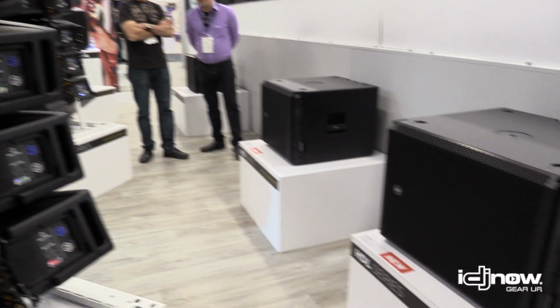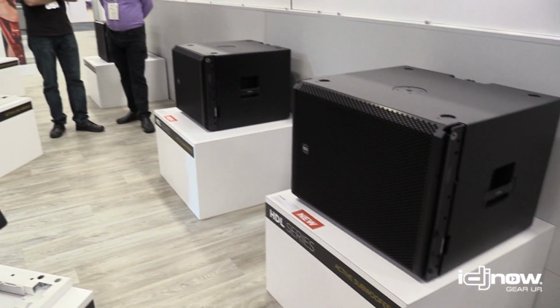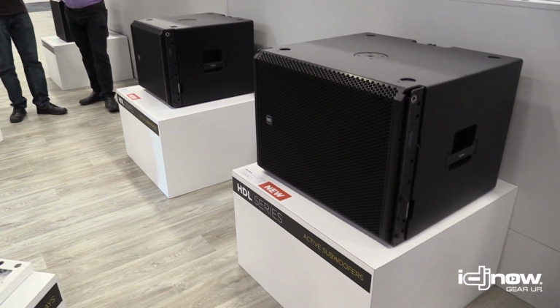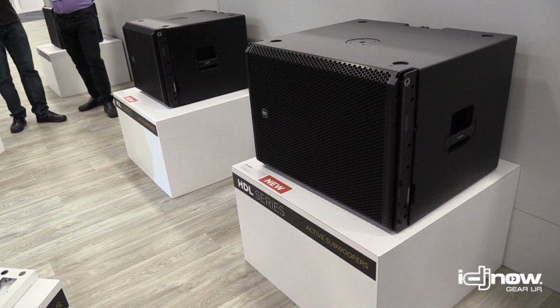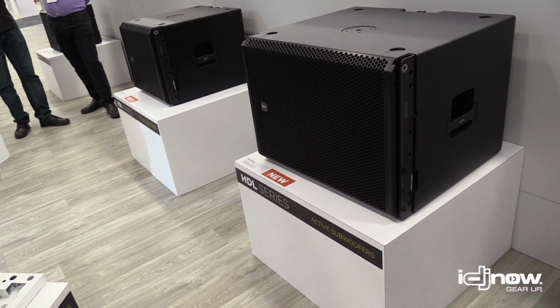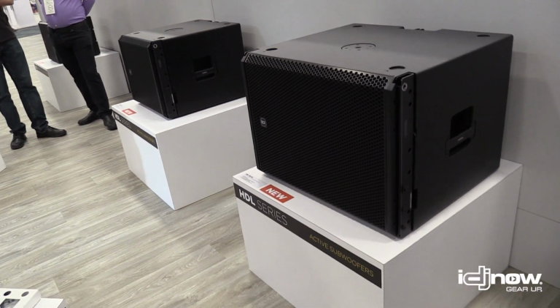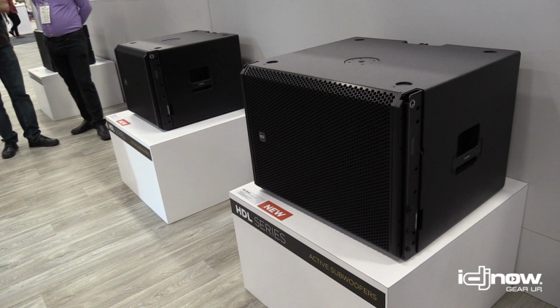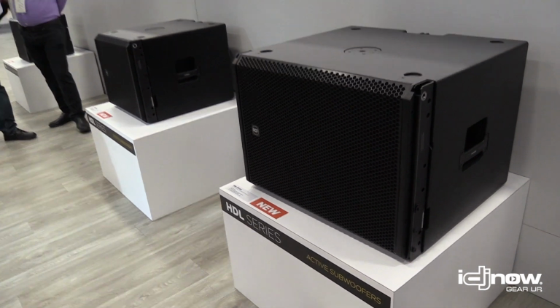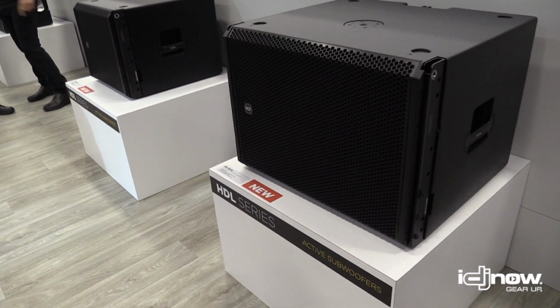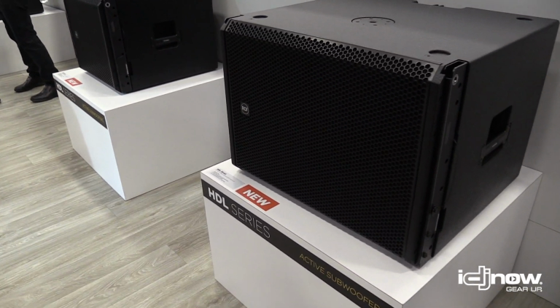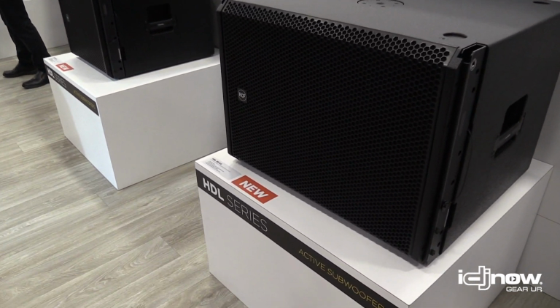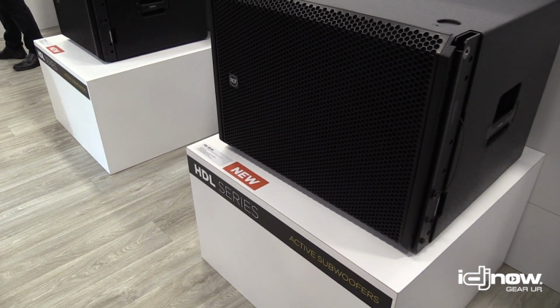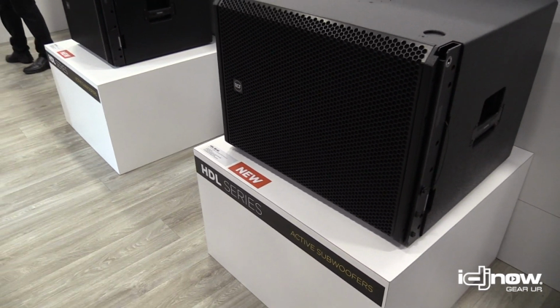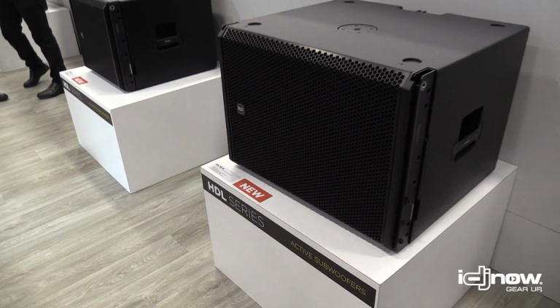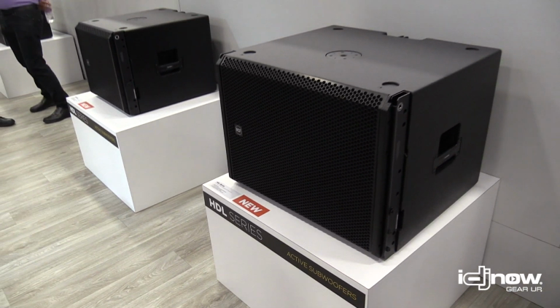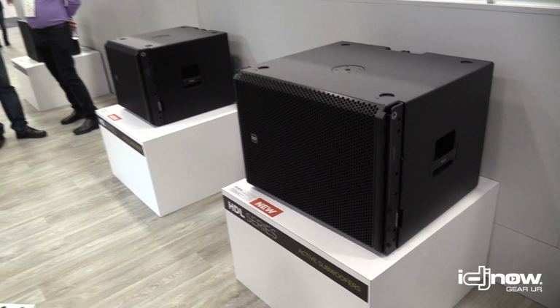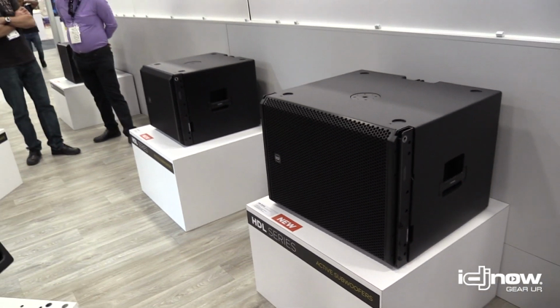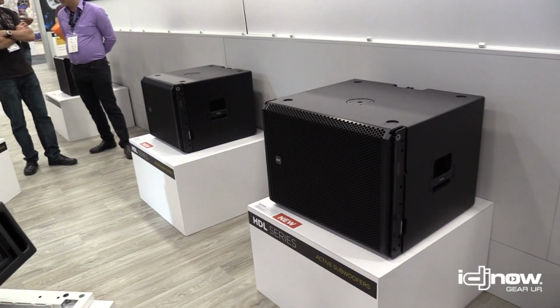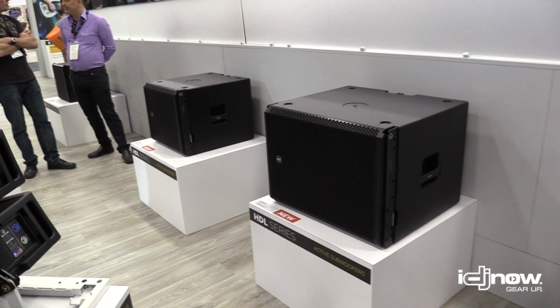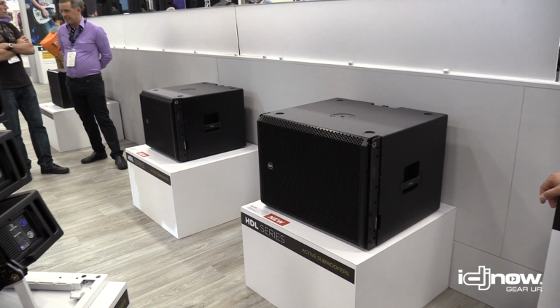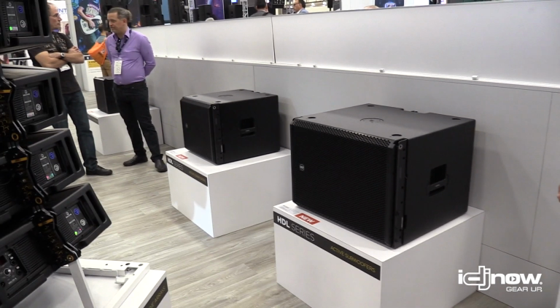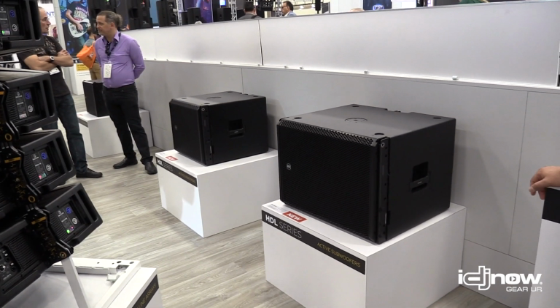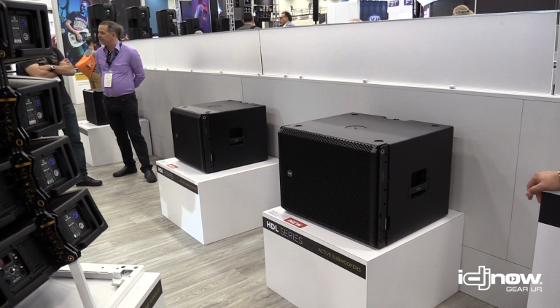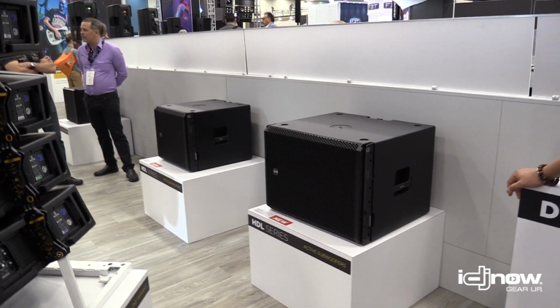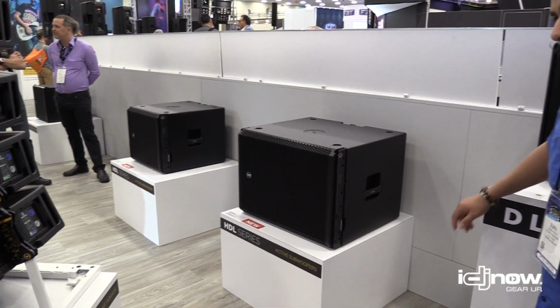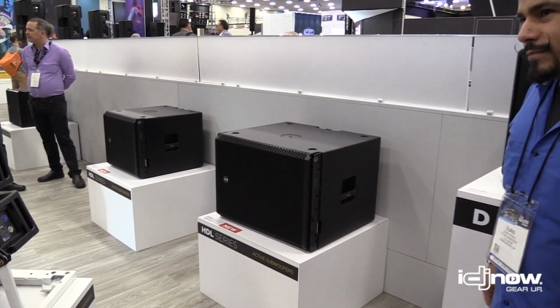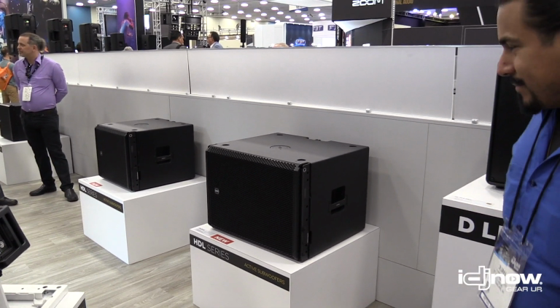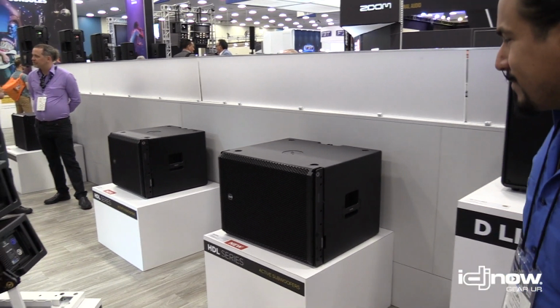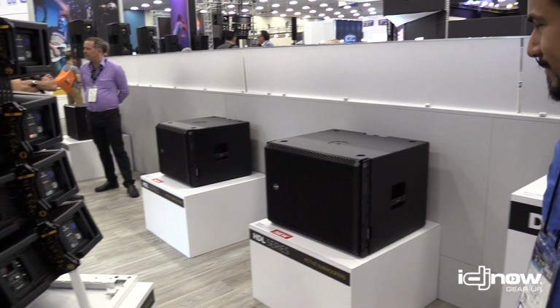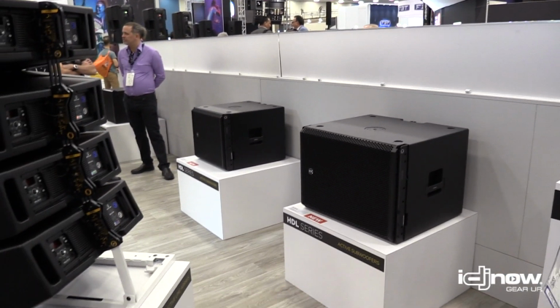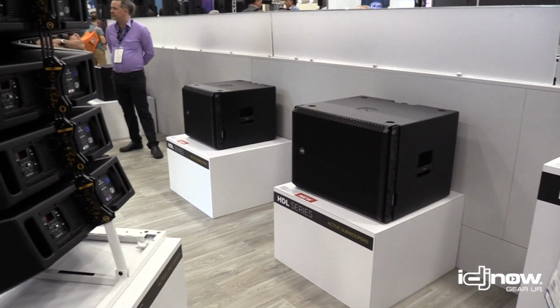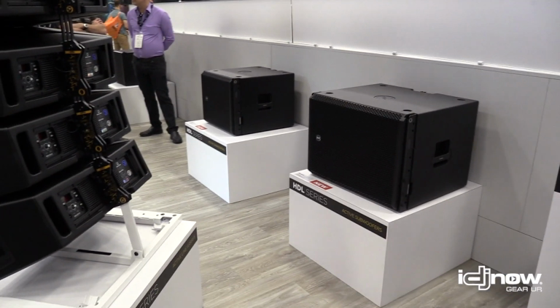And the companion sub directly behind it is the HDL 38. It's a high powered 18 inch low frequency driver. The companion sub for the HDL 30 flies off the same fly bar as the HDL 30.